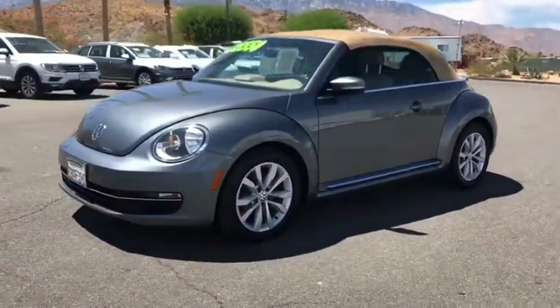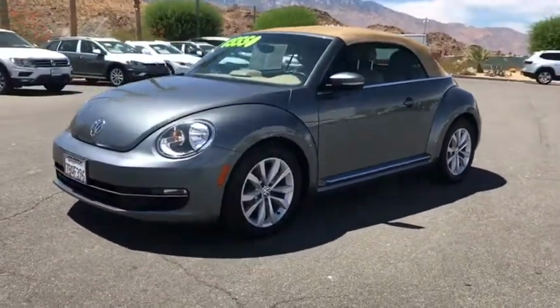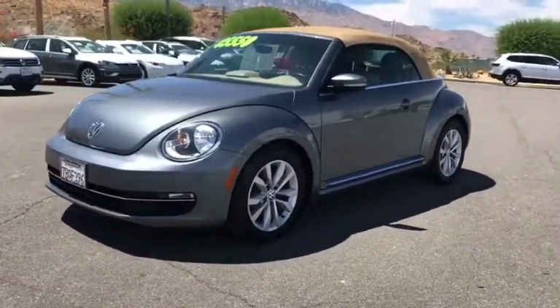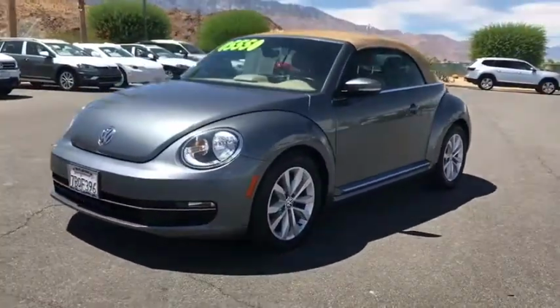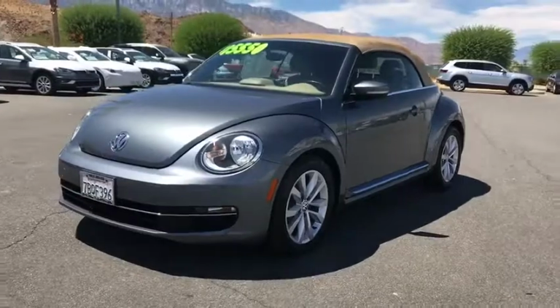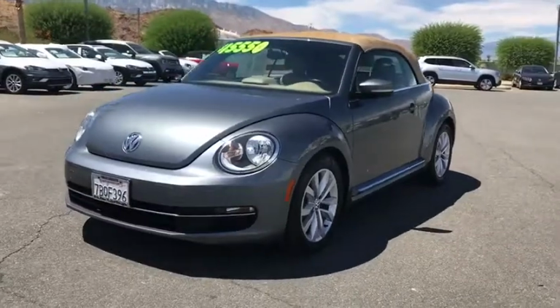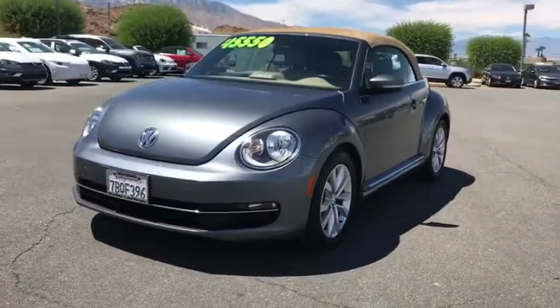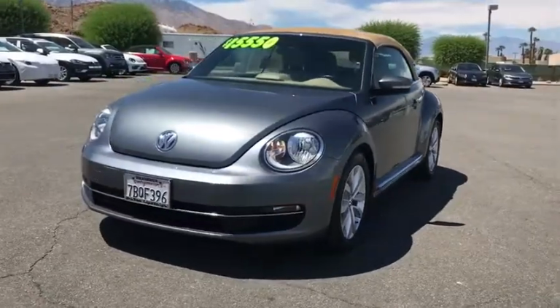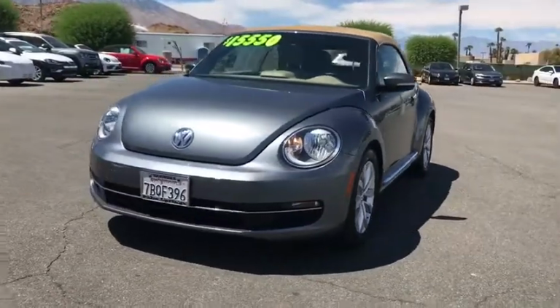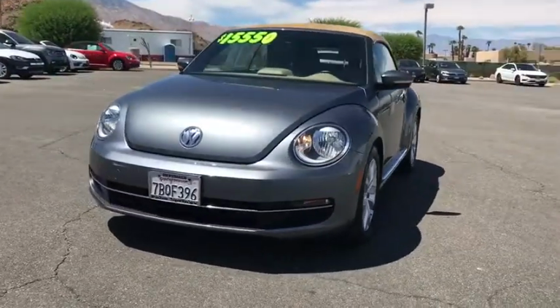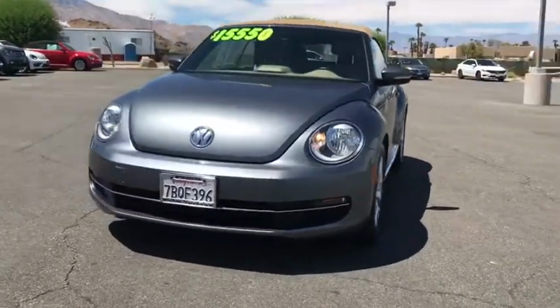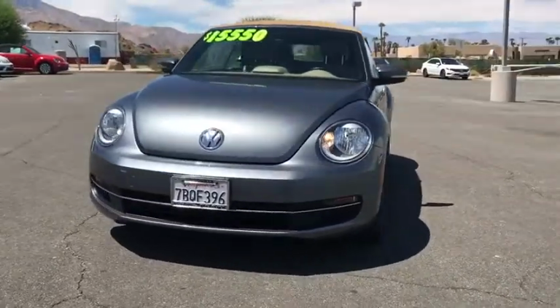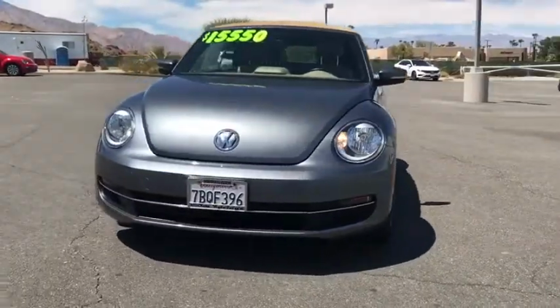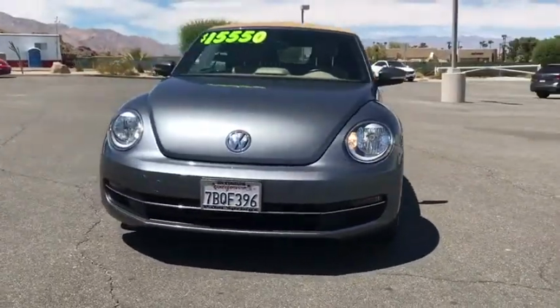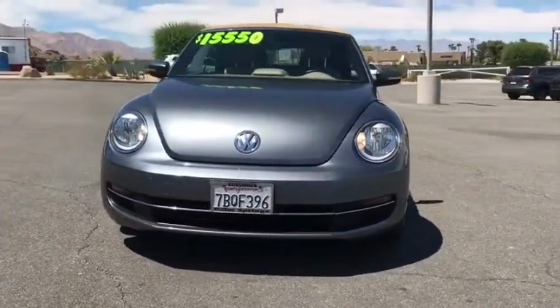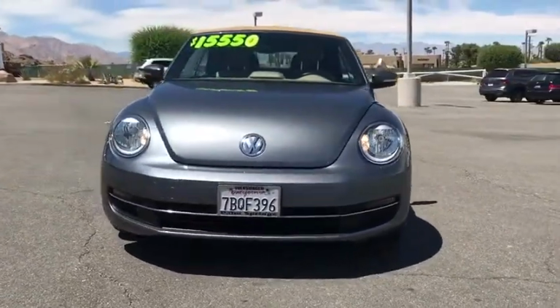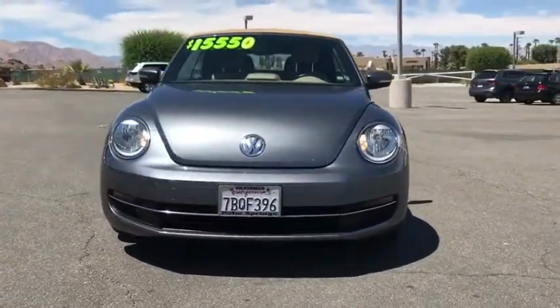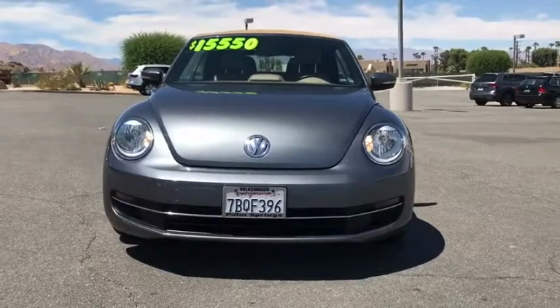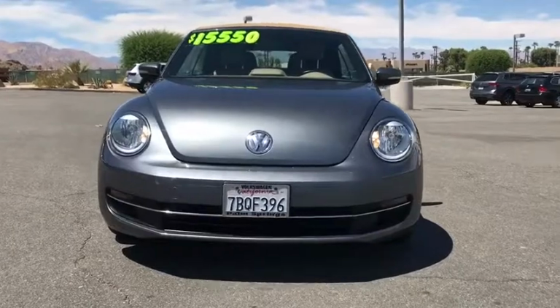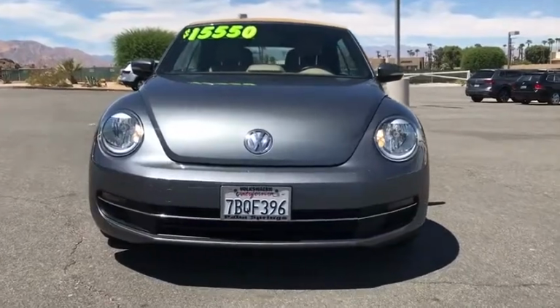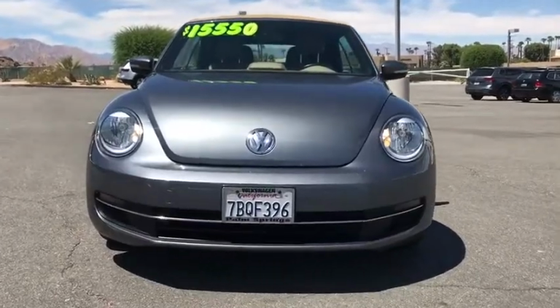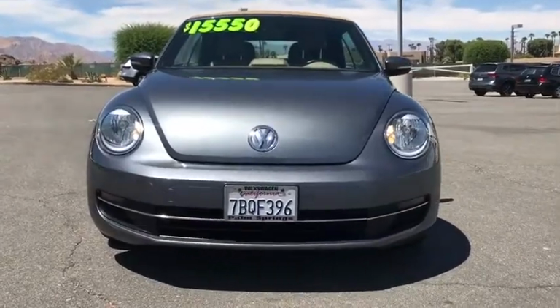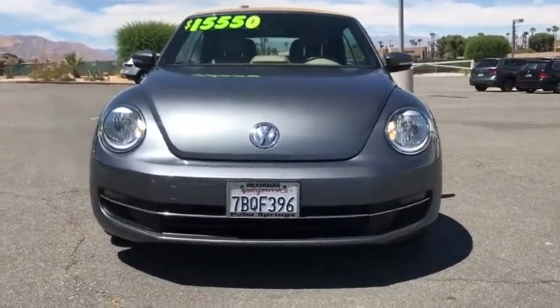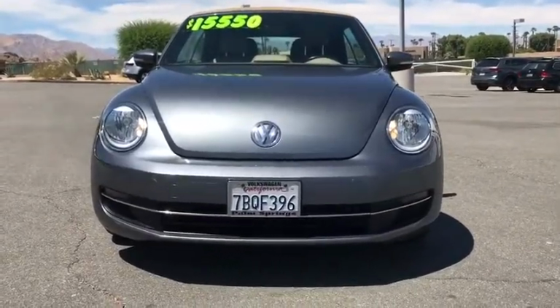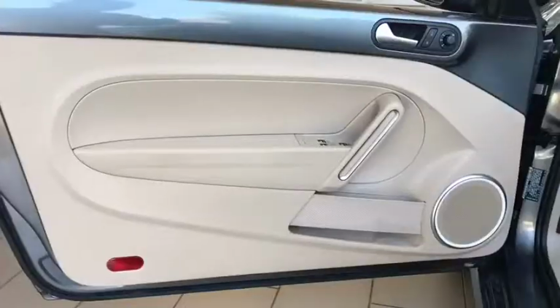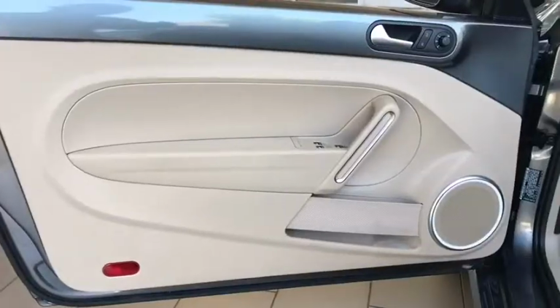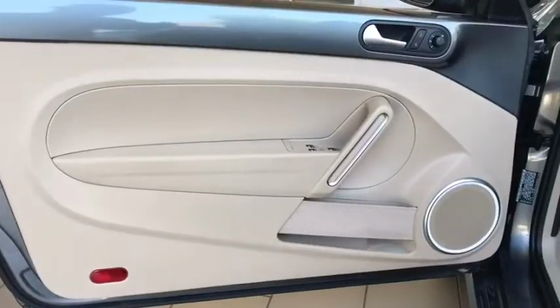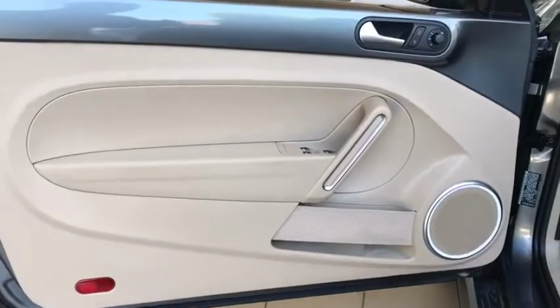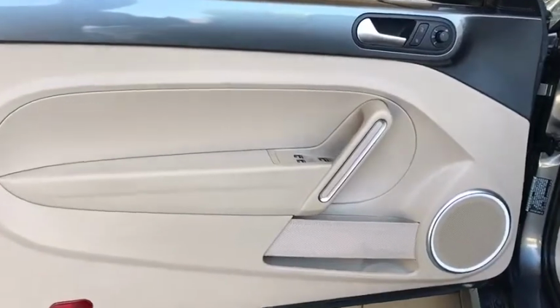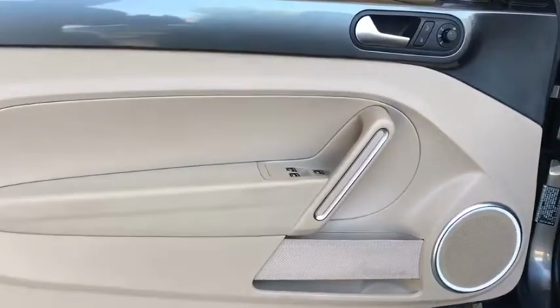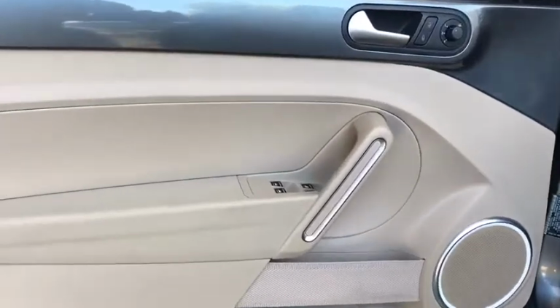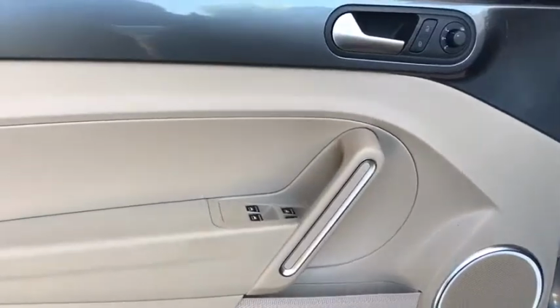Eight speakers, CD player, rear window defroster, electronic stability control, power windows, security system, heated front seat, trip computer, panic alarm, brake assist, and overhead console.